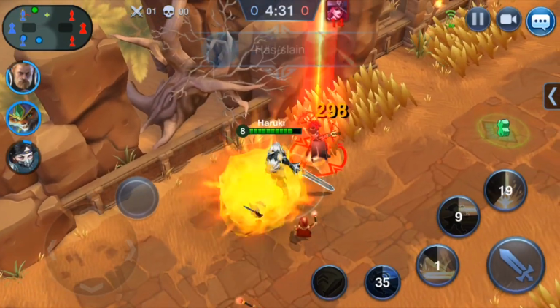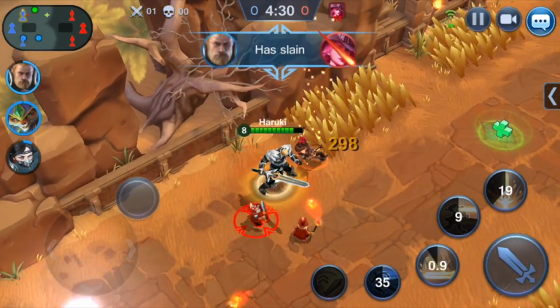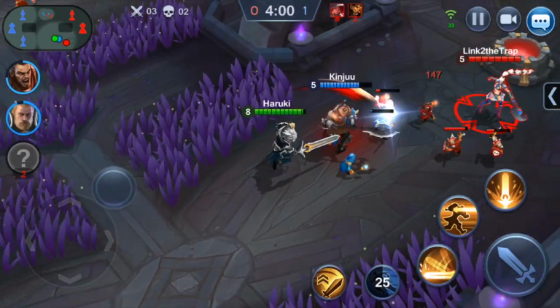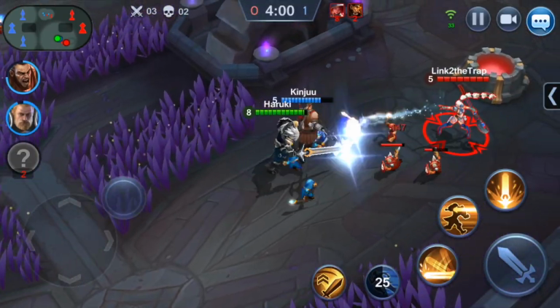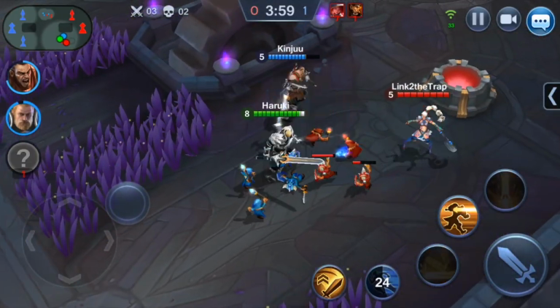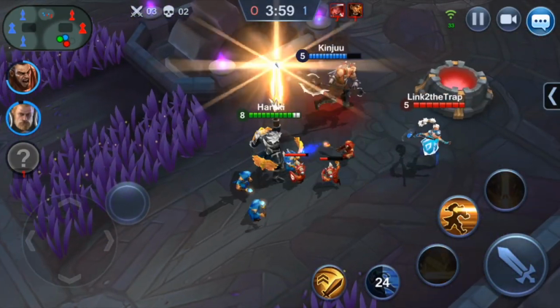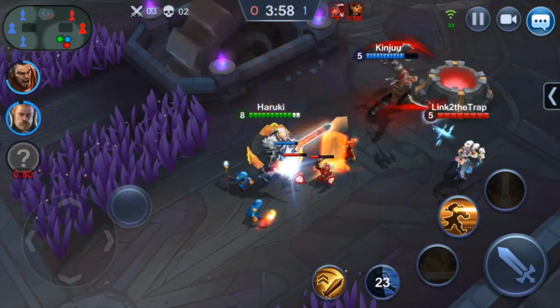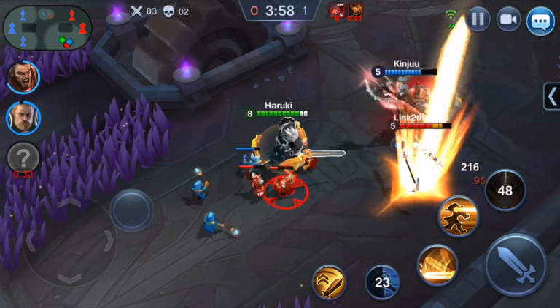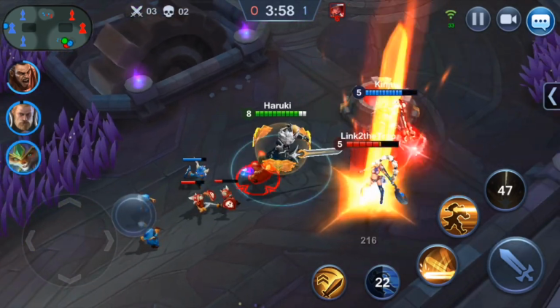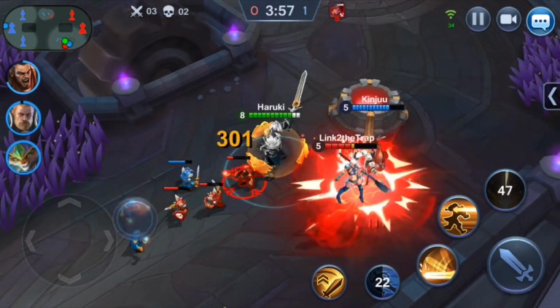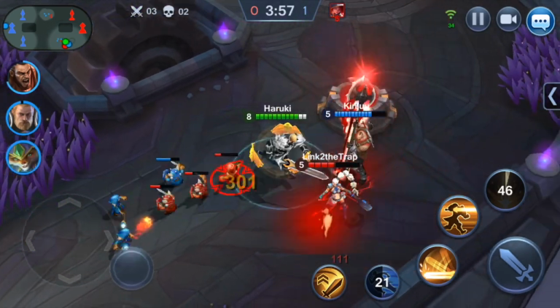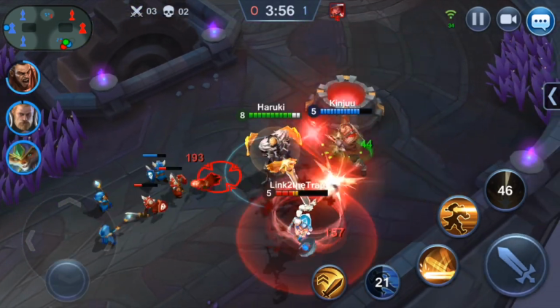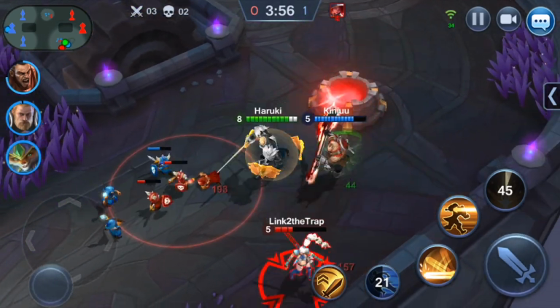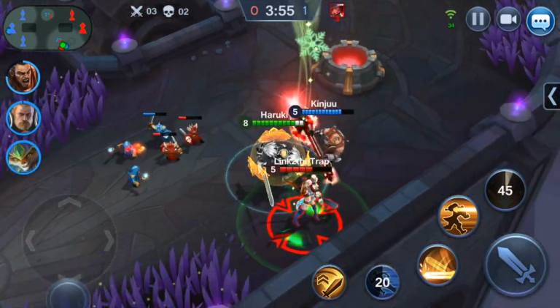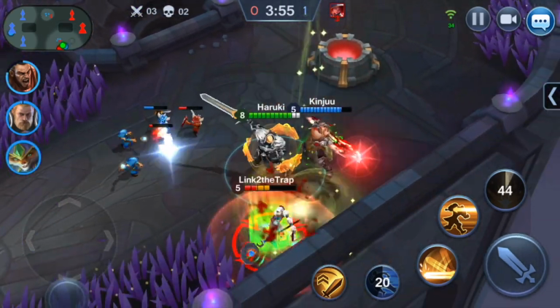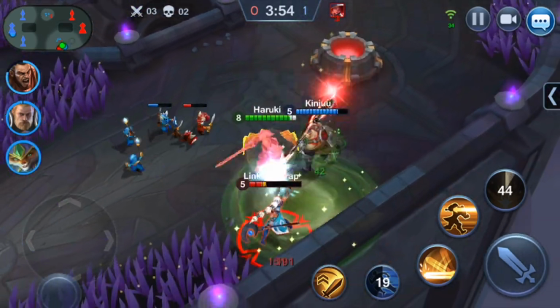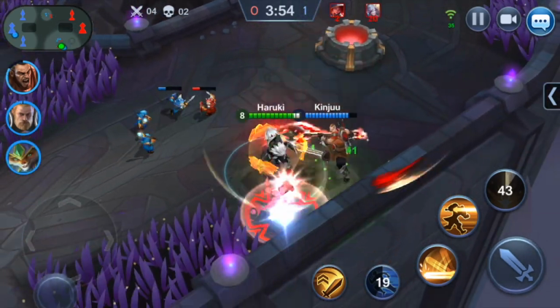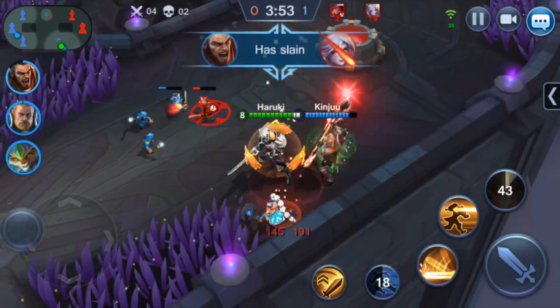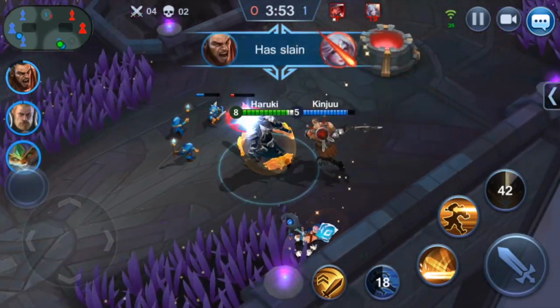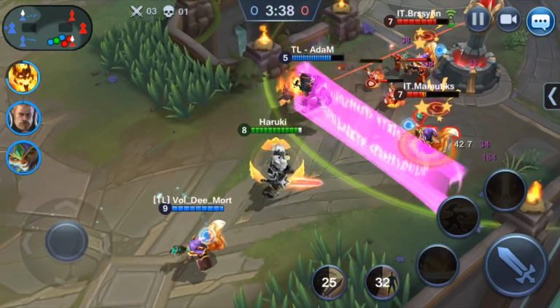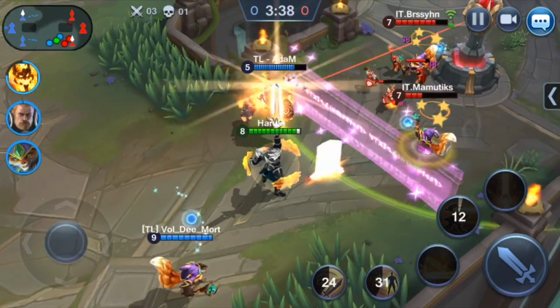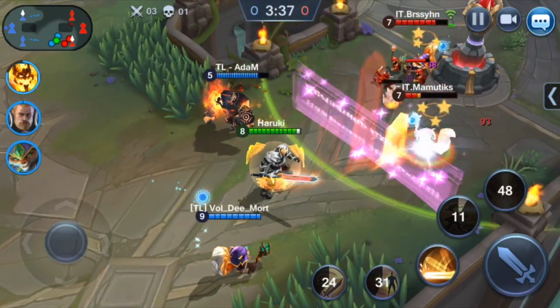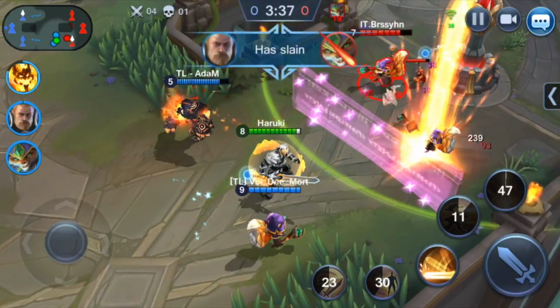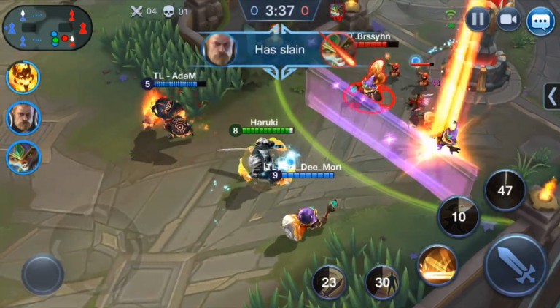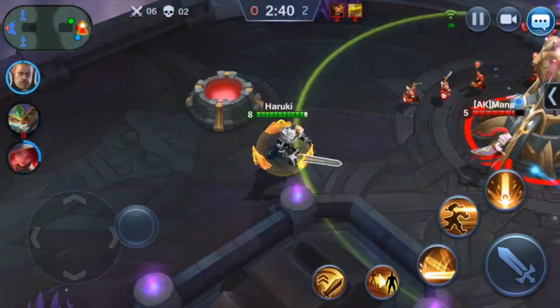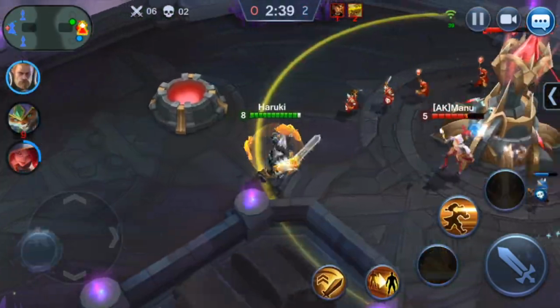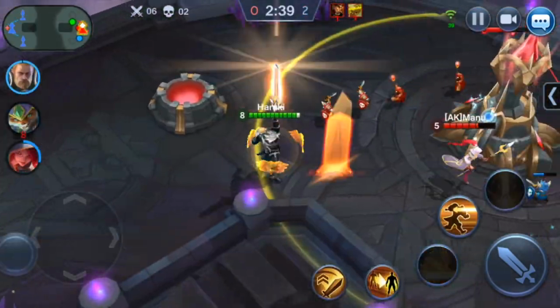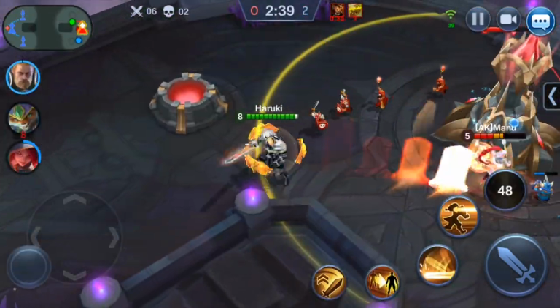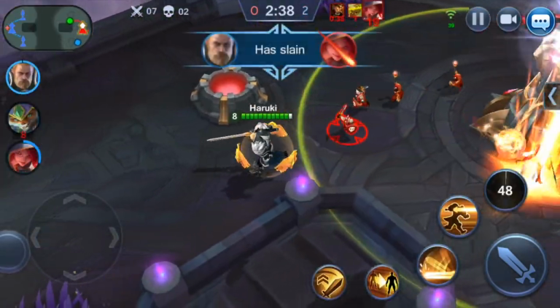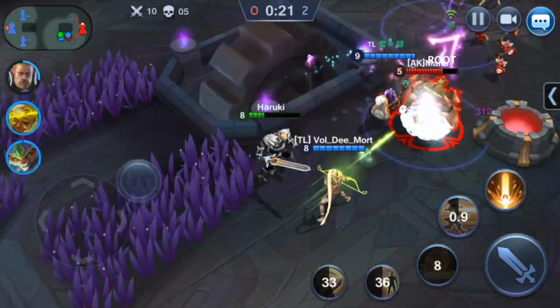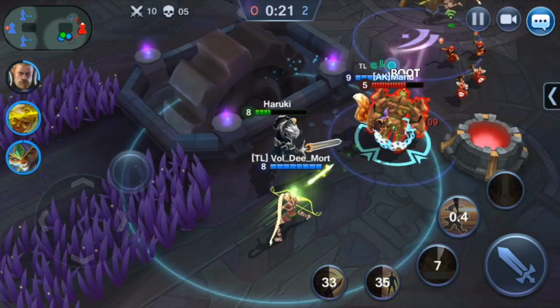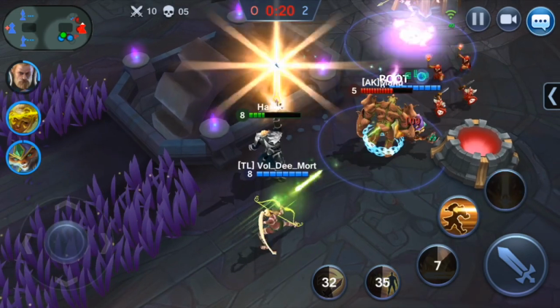Bryce's ultimate, Knight's Law, summons a path of swords that chases the target, dealing high levels of physical and true damage to everything standing in its way. It's especially useful when enemies are grouped together and will ravage the health out of other sturdy warriors and tanks.